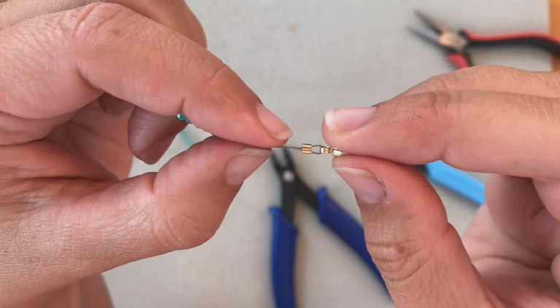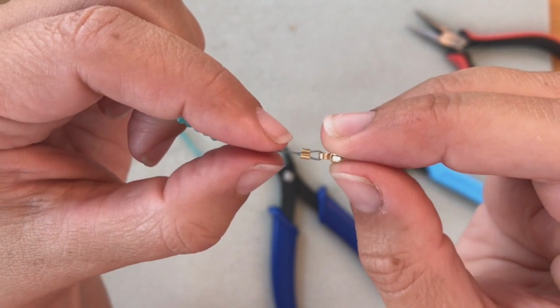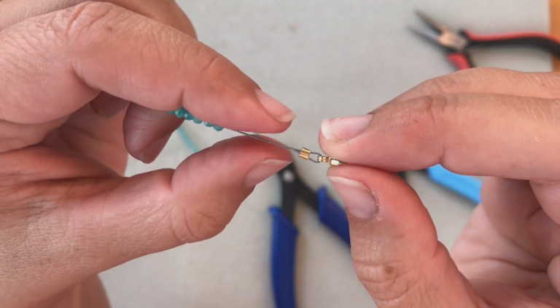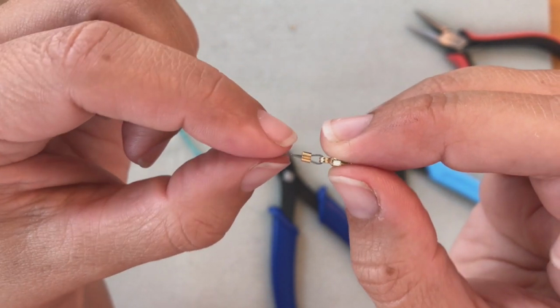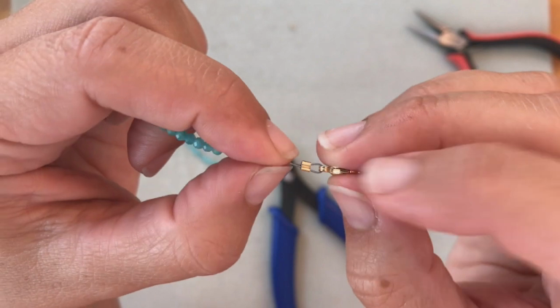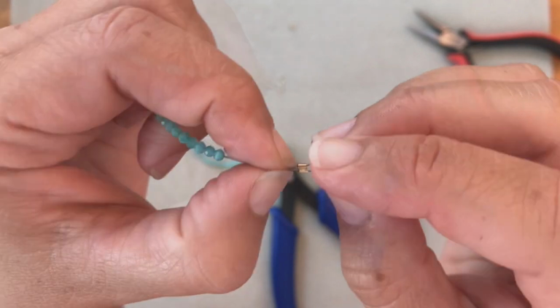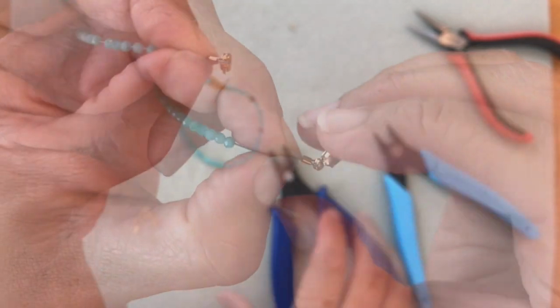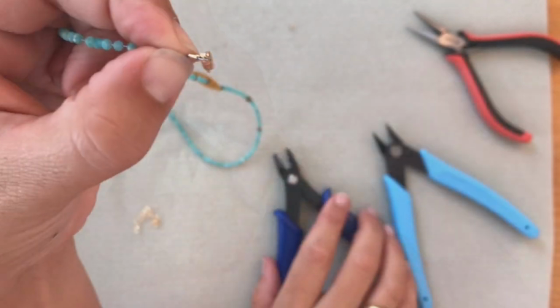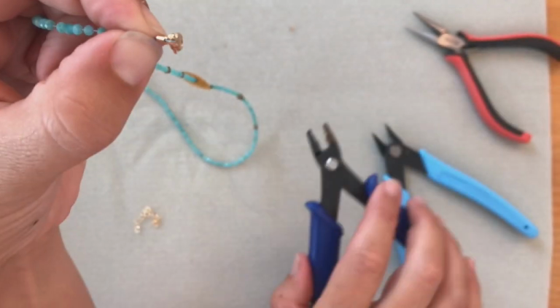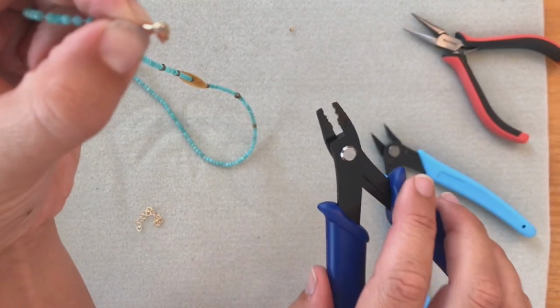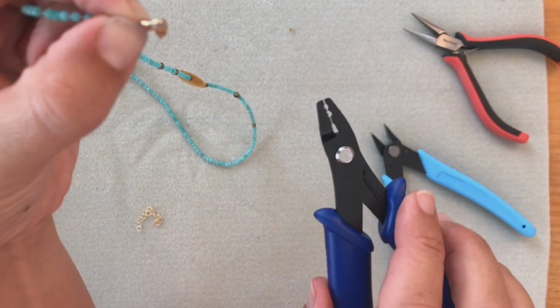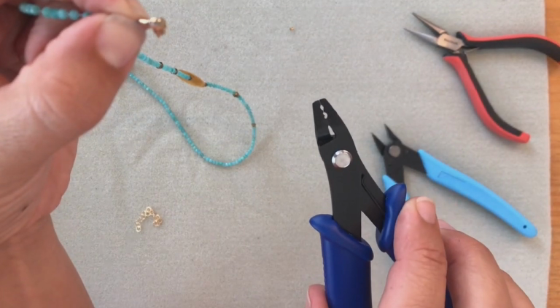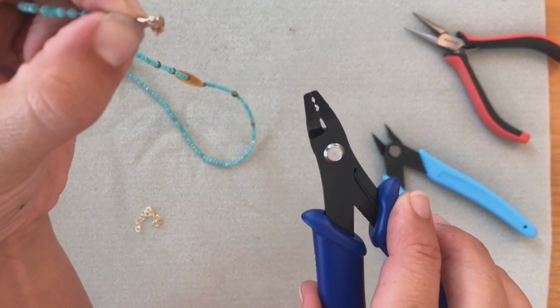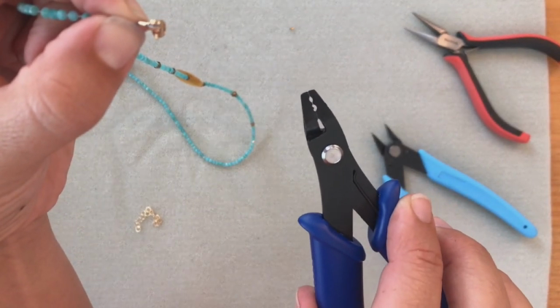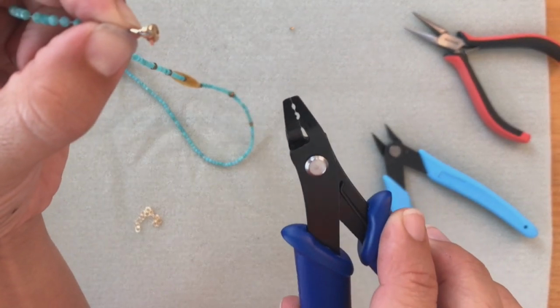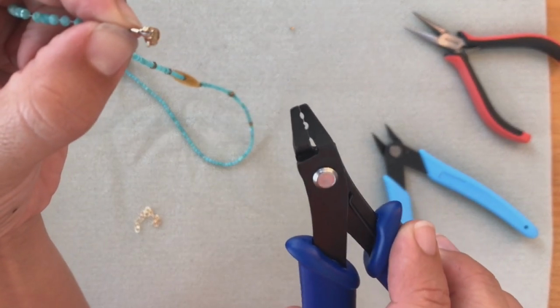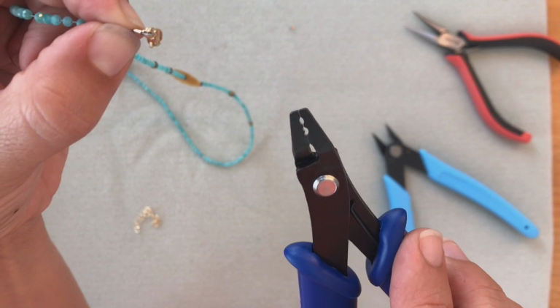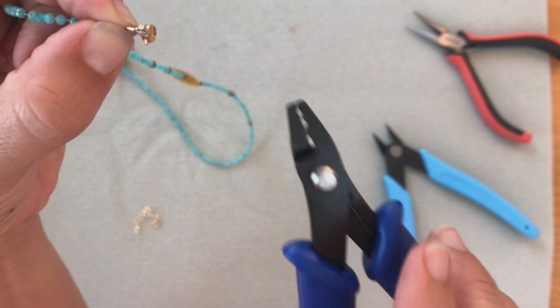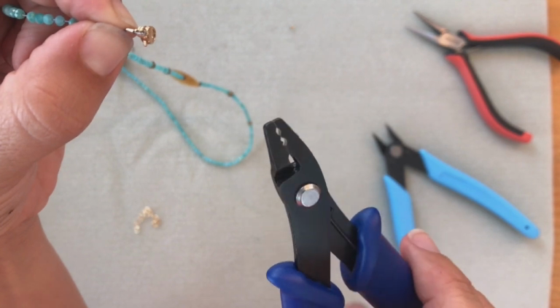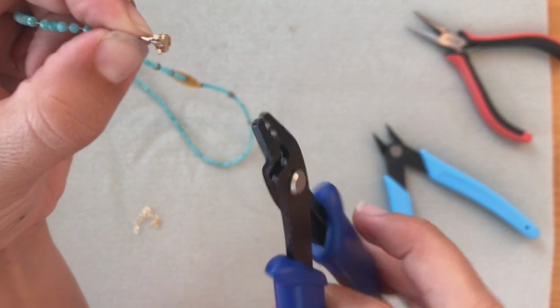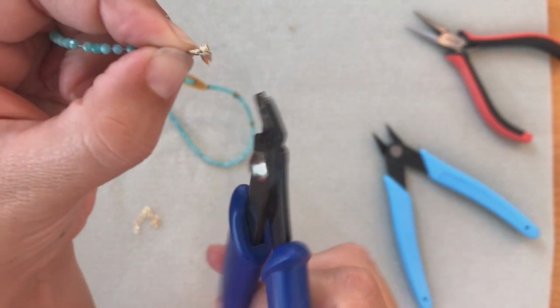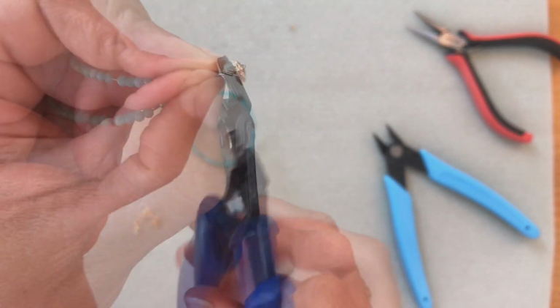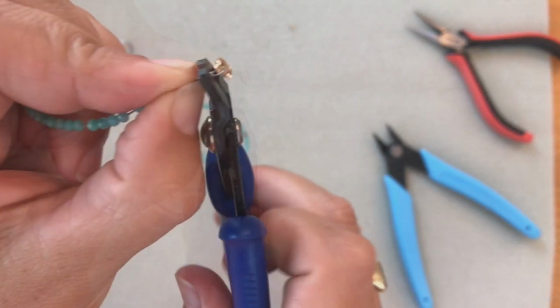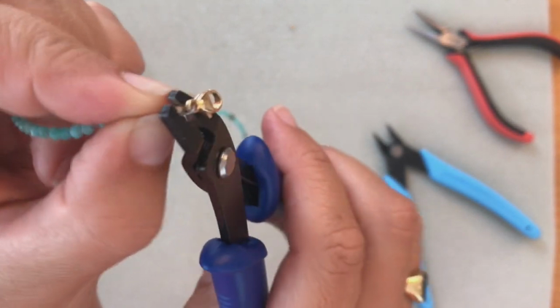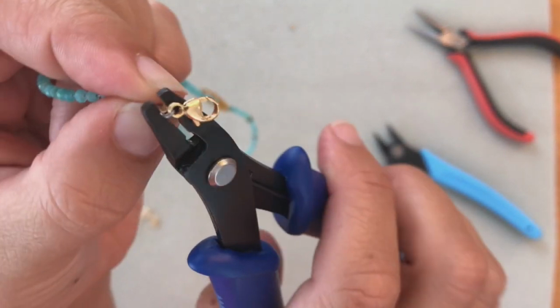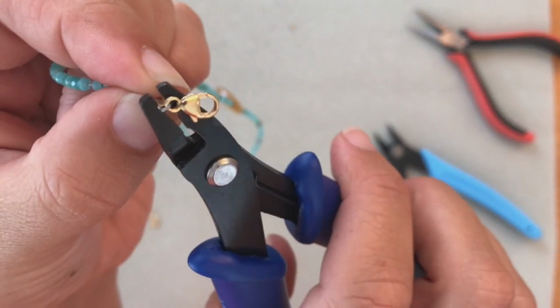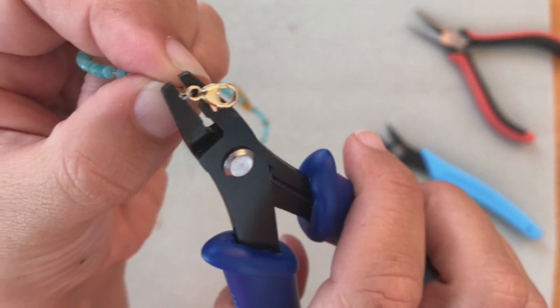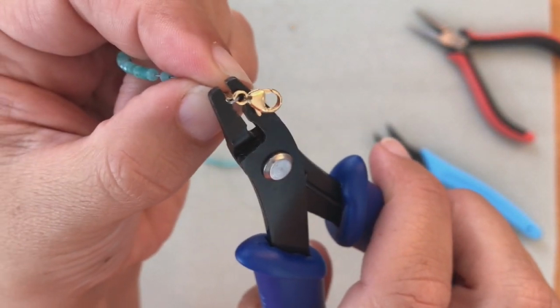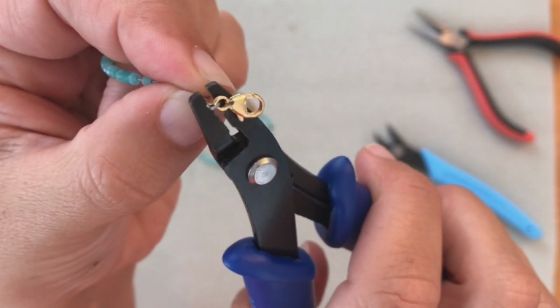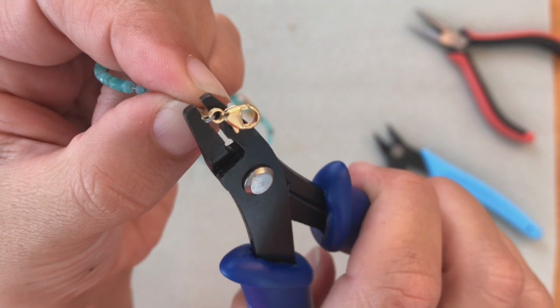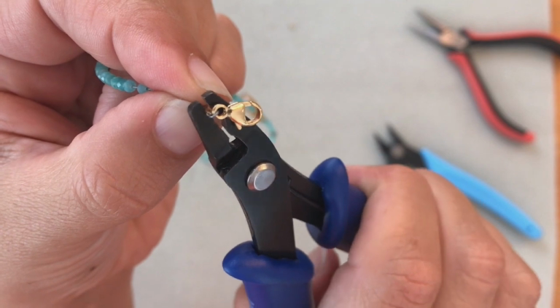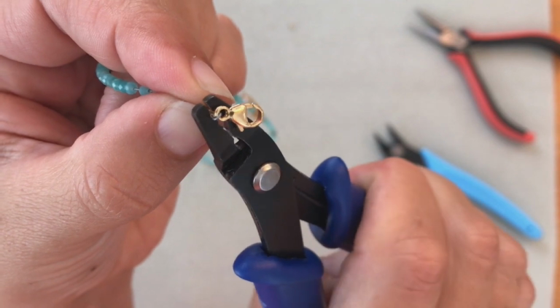Now turn the indentation away from you and take your crimper — you're going to use the one further away from you, the groove that looks more like an oval. I'm going to put it inside and squeeze.